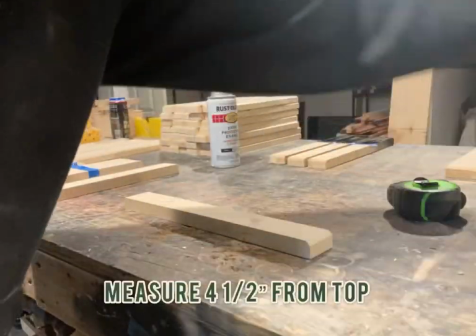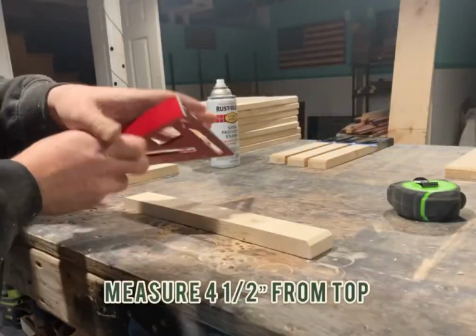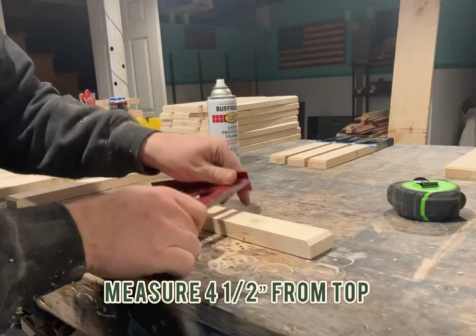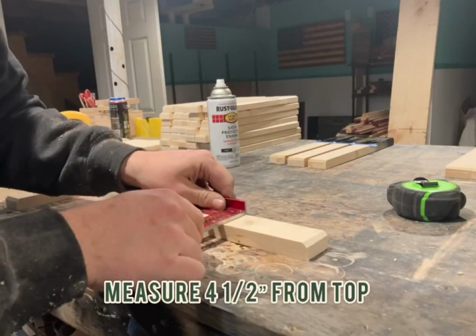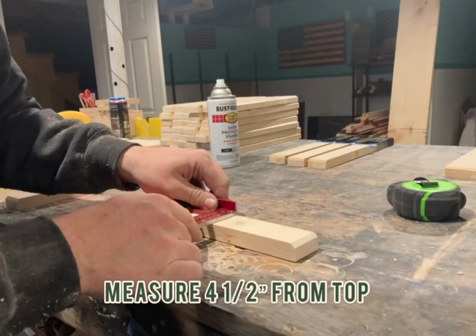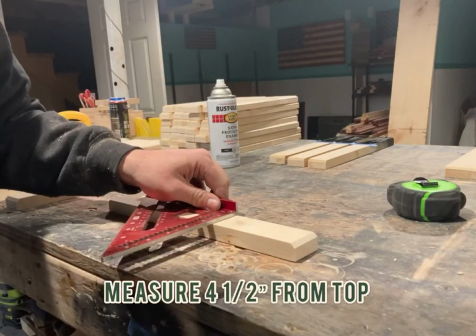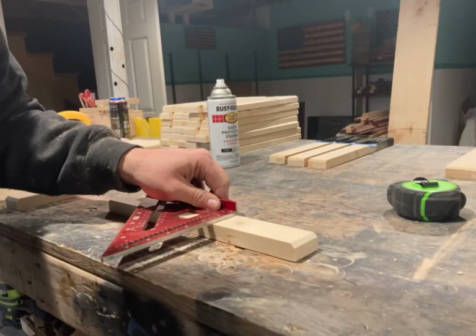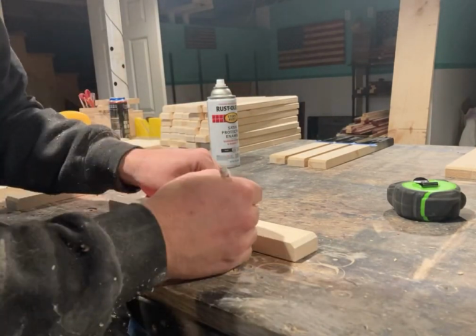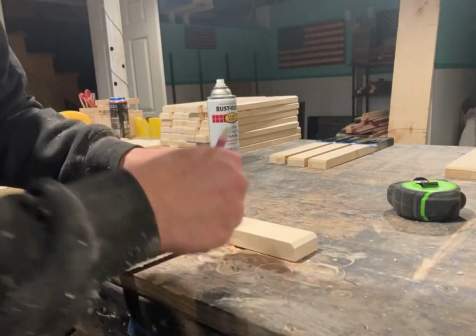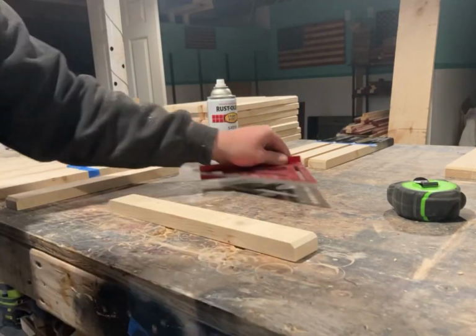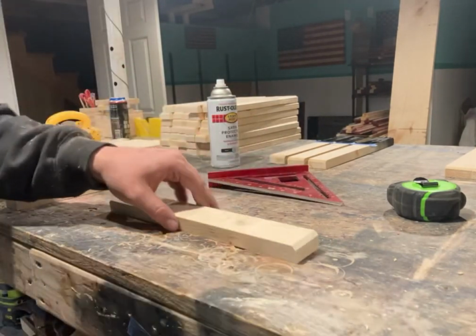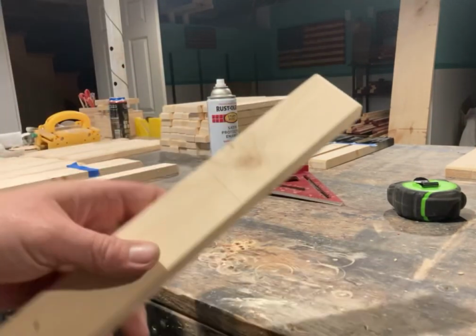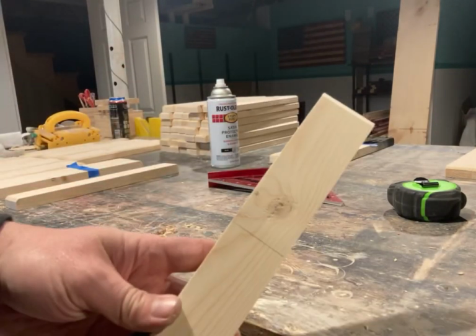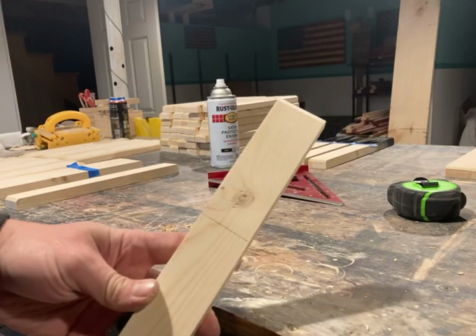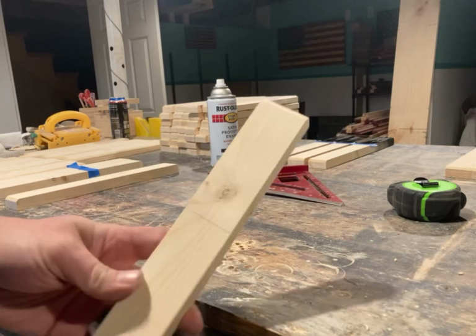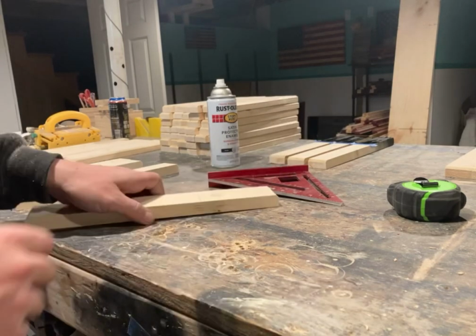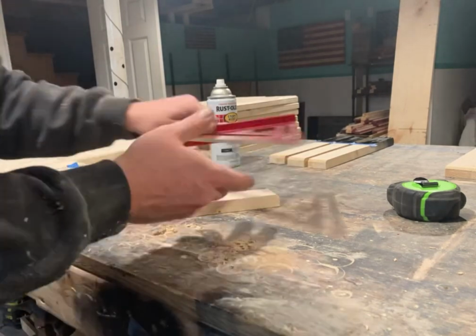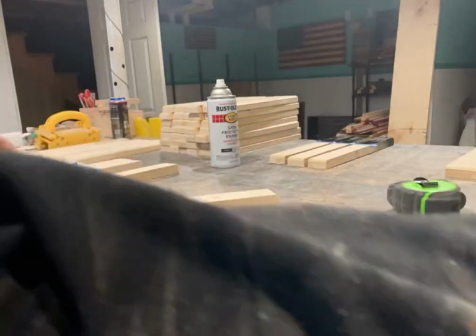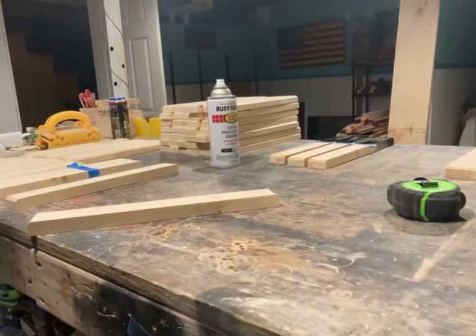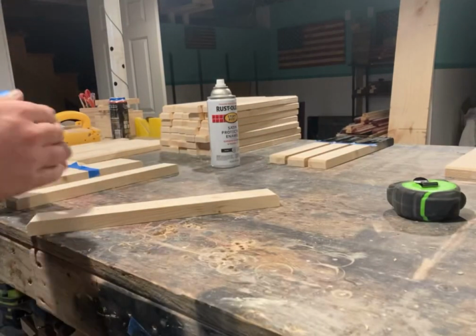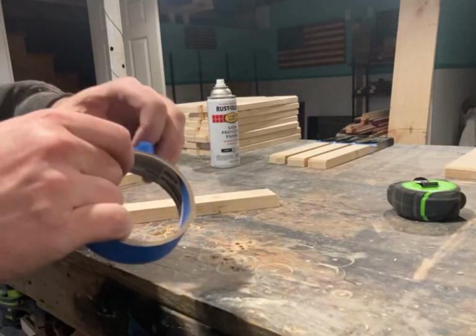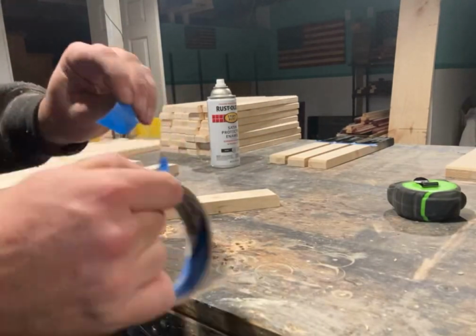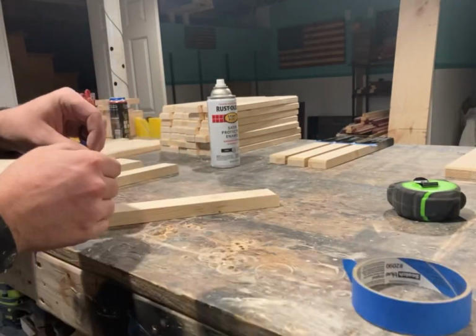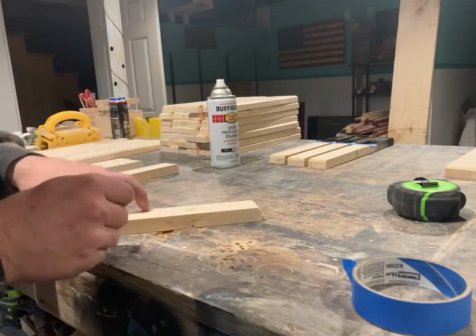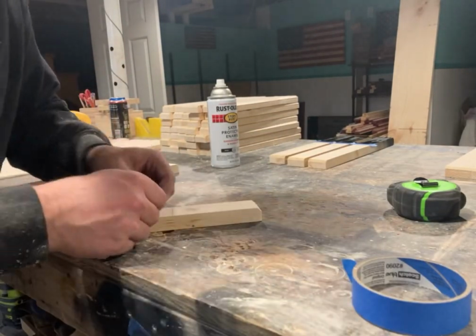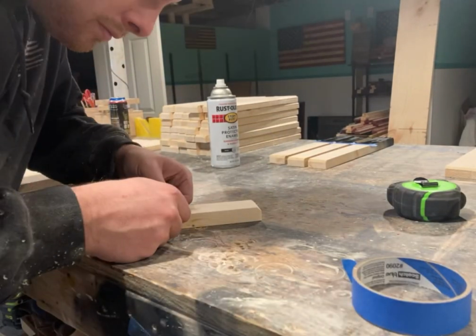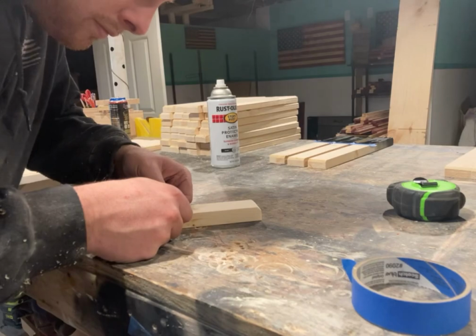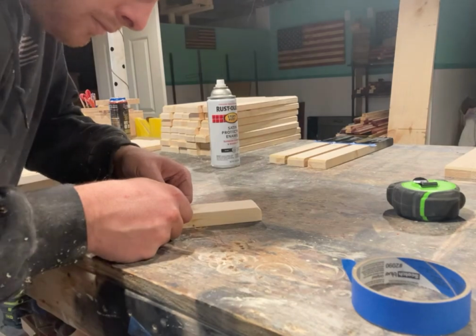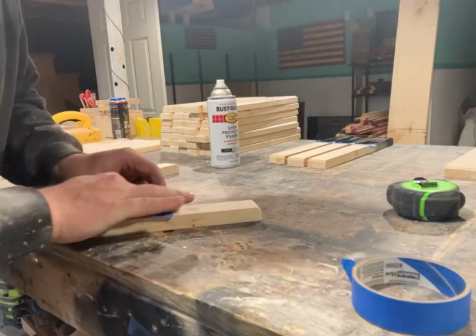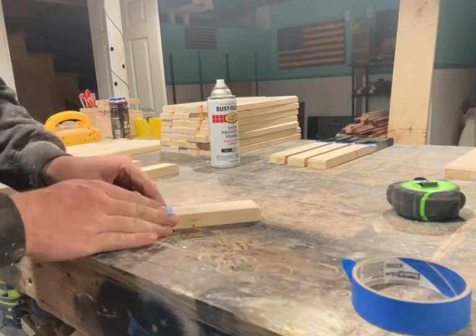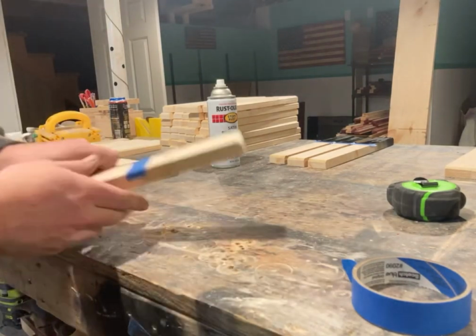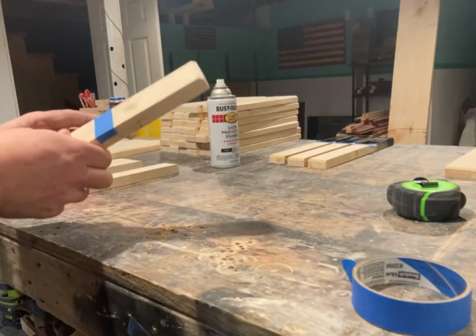I'm showing you how to find the measurement for the union that's going to be on the bottle cap opener — it's four and a half inches from the top. I'm only using a single piece, but you could batch them together and go as long as your square will reach to make it a little bit quicker.